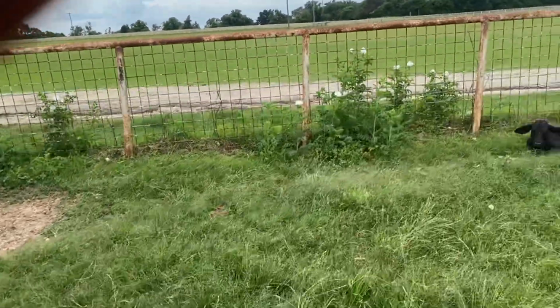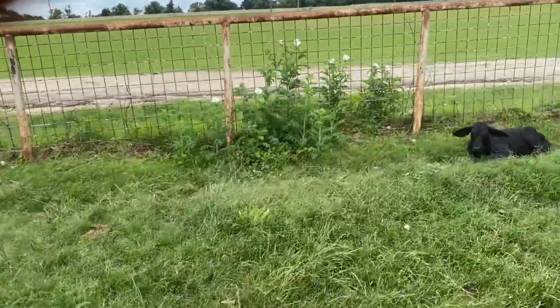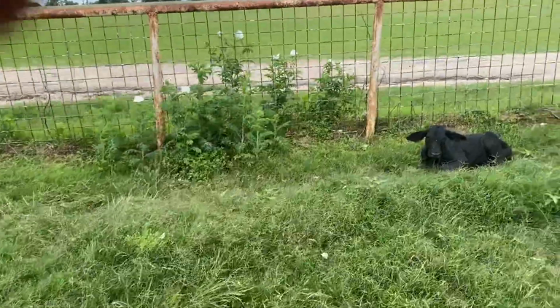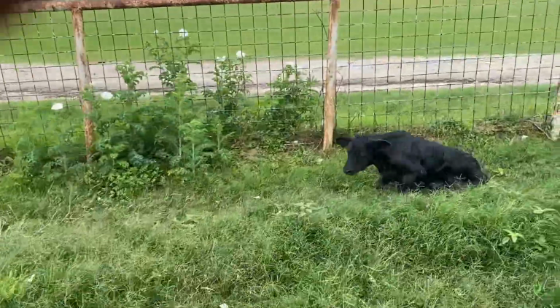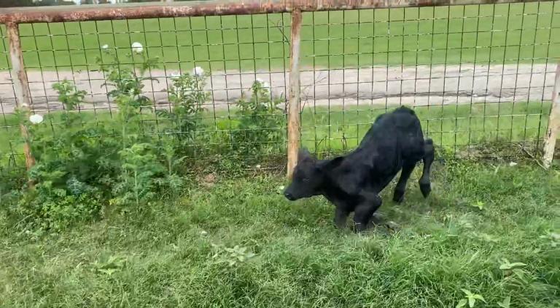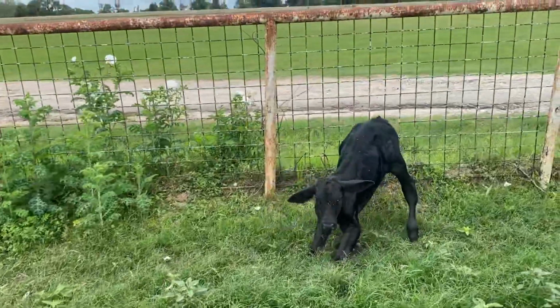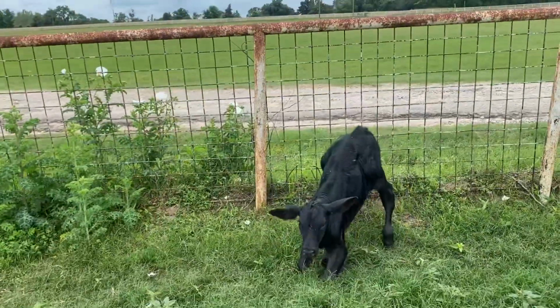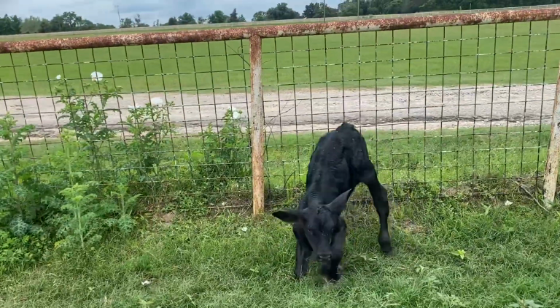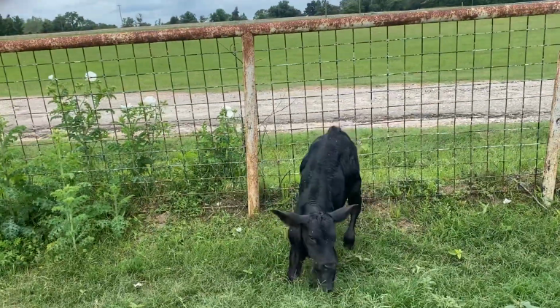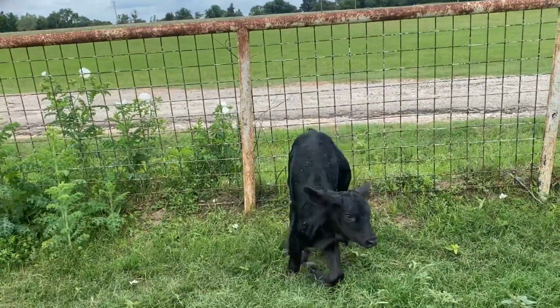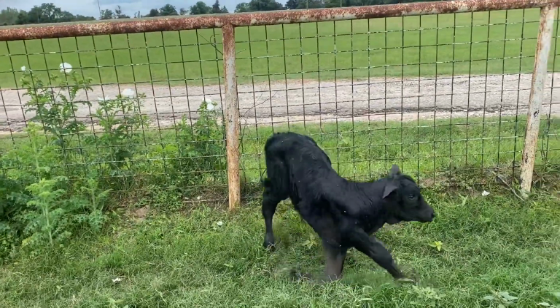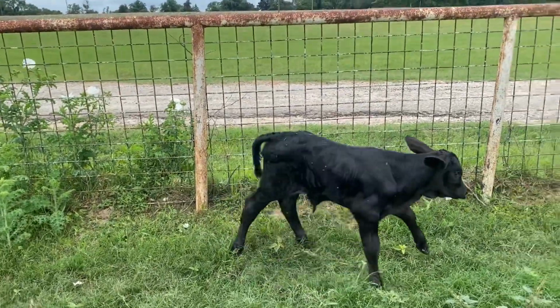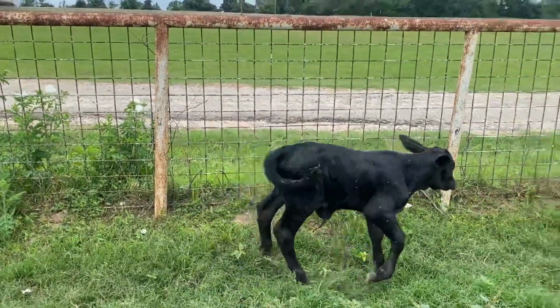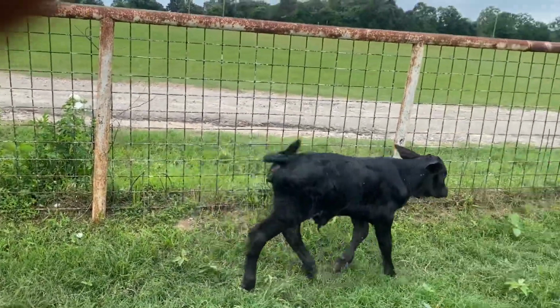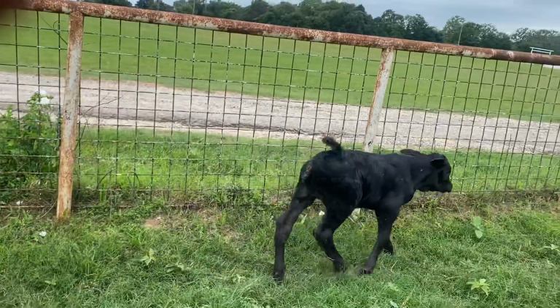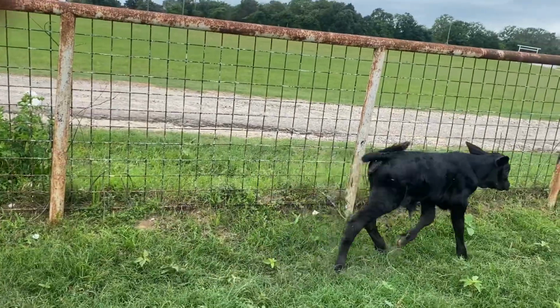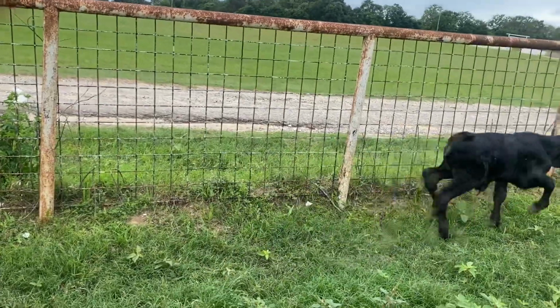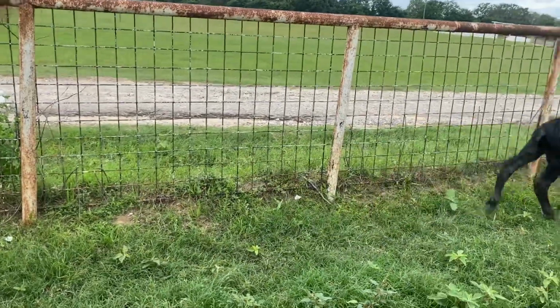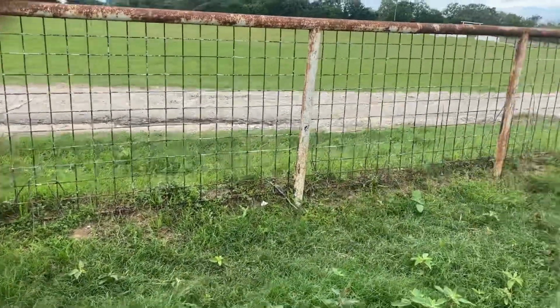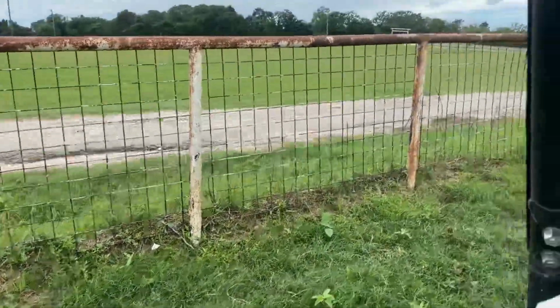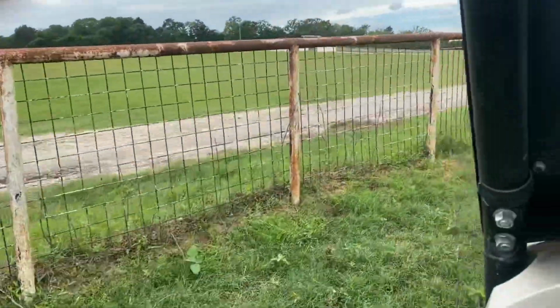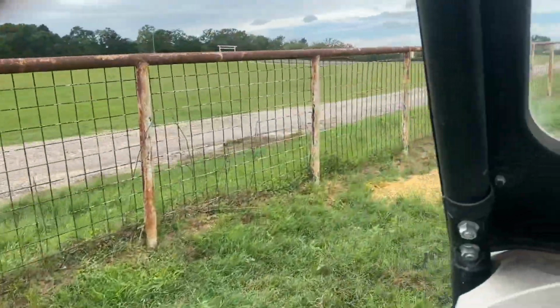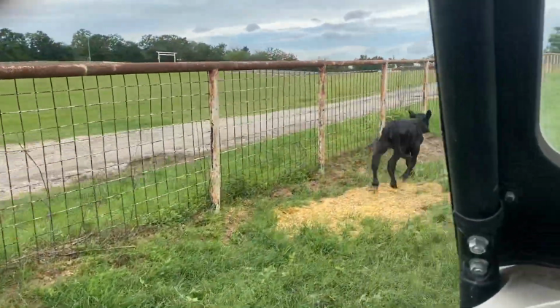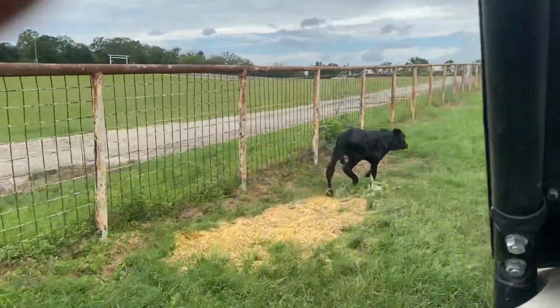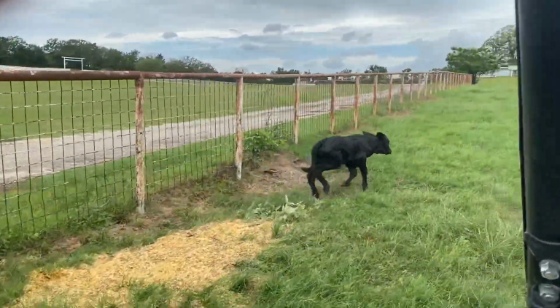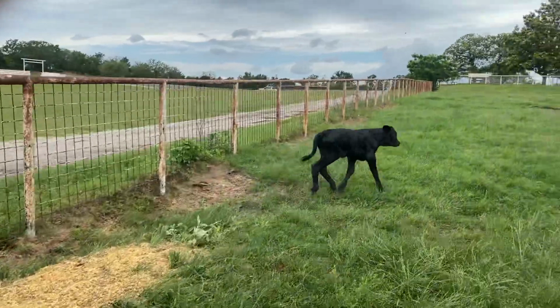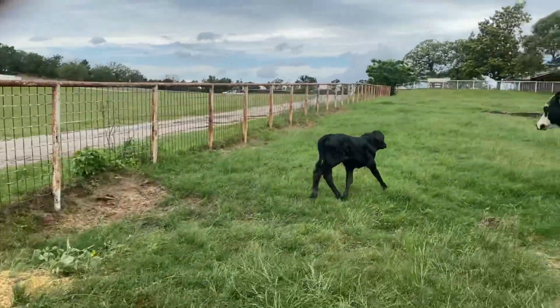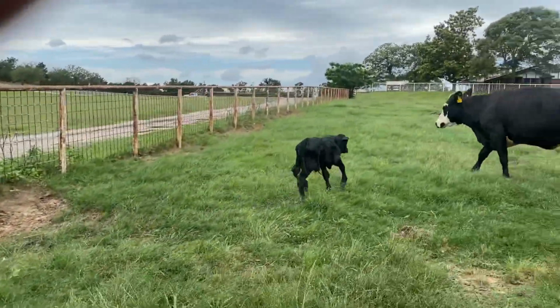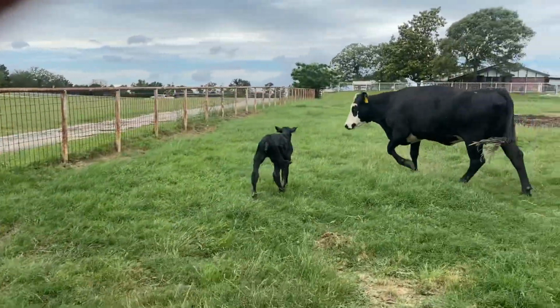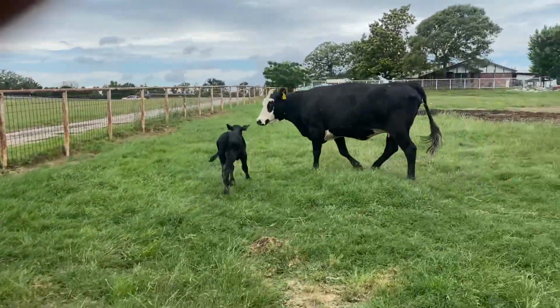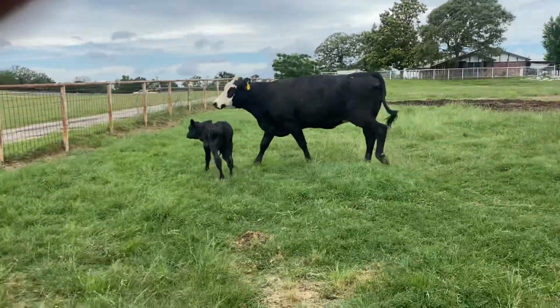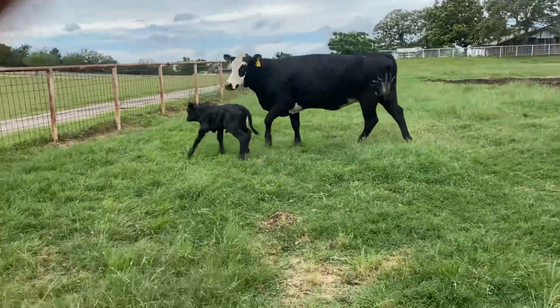Here's the little calf that goes with the bald-faced cow — oh my gosh, that is a heifer! That's gonna be a three-quarter blood Brahmer heifer, my gosh!